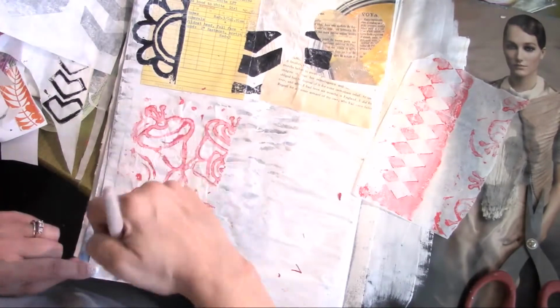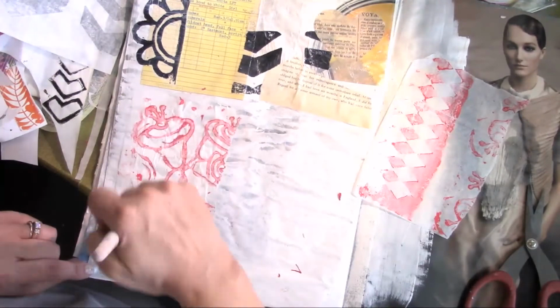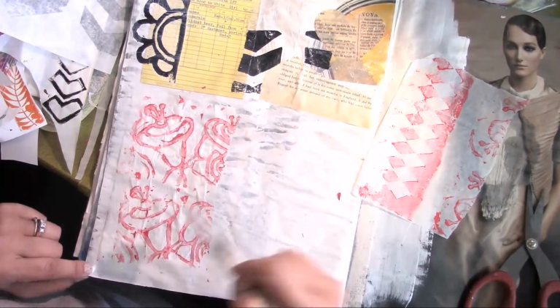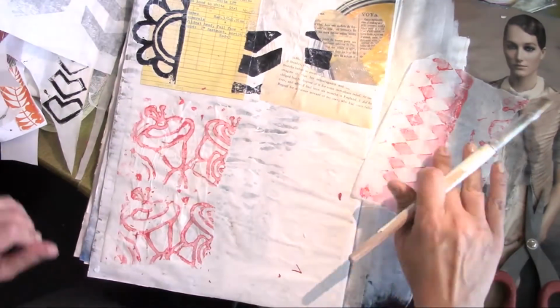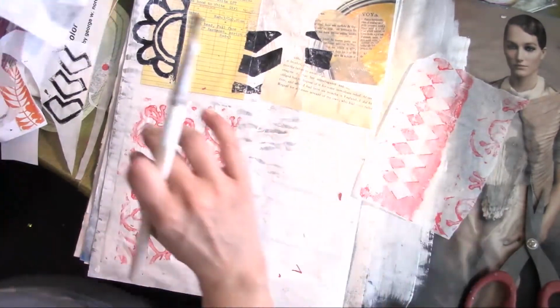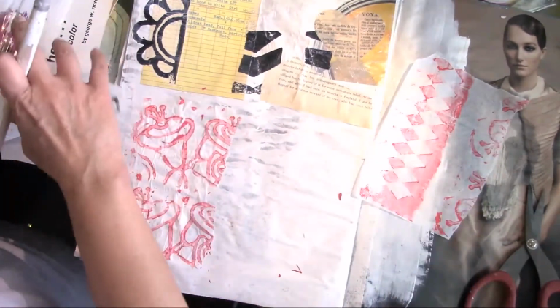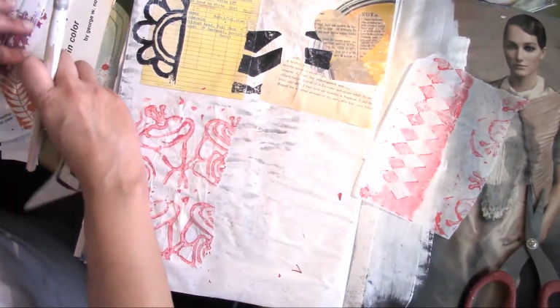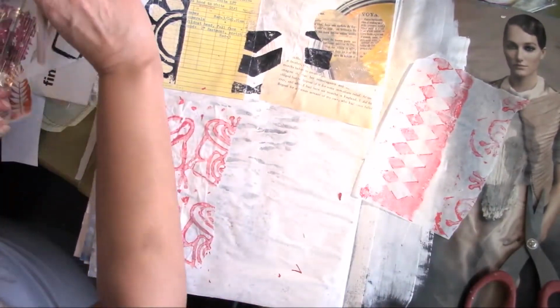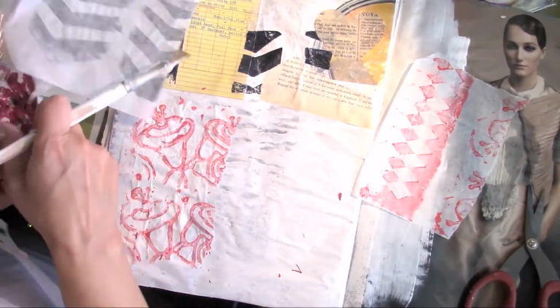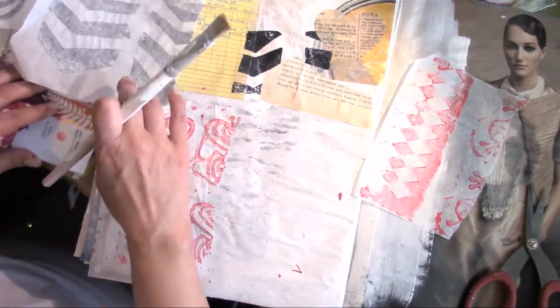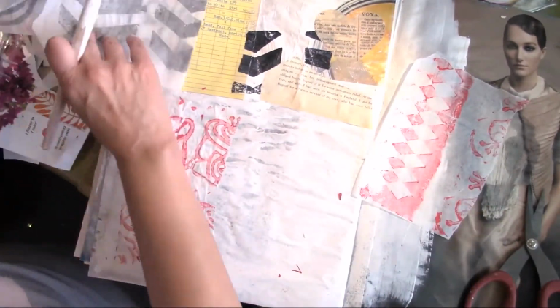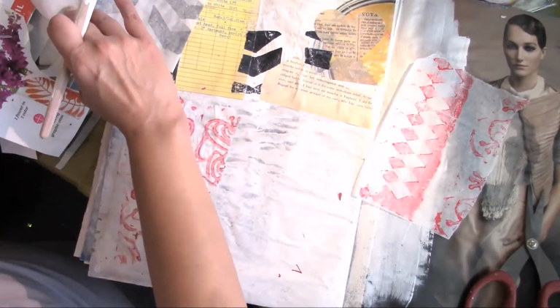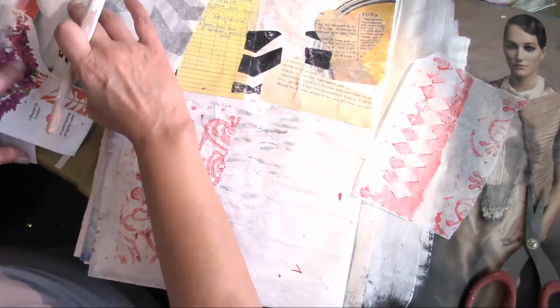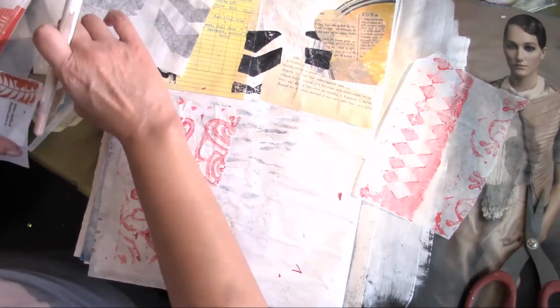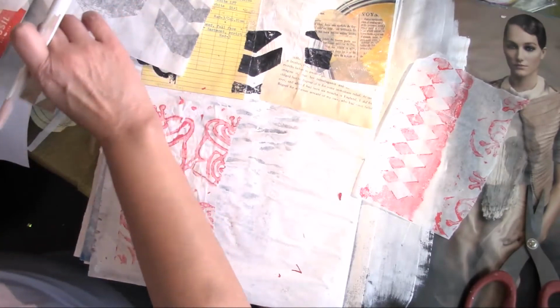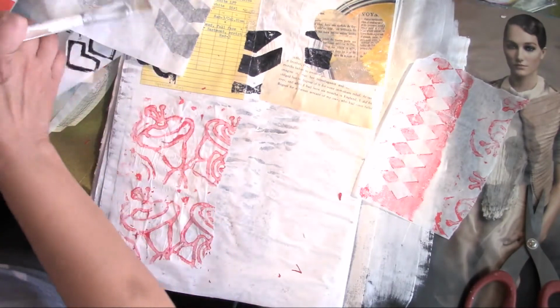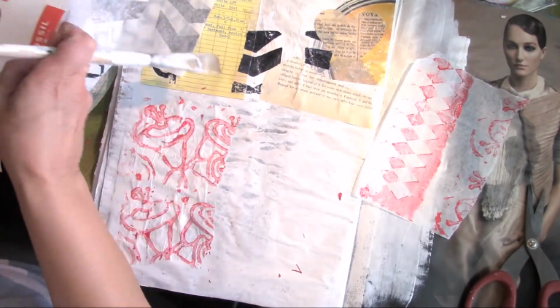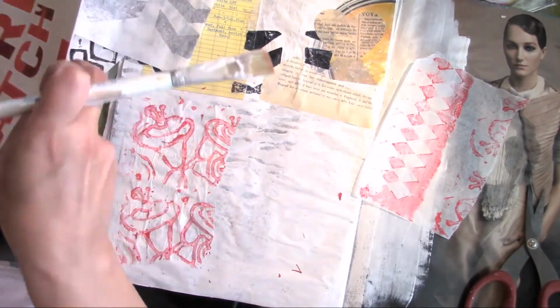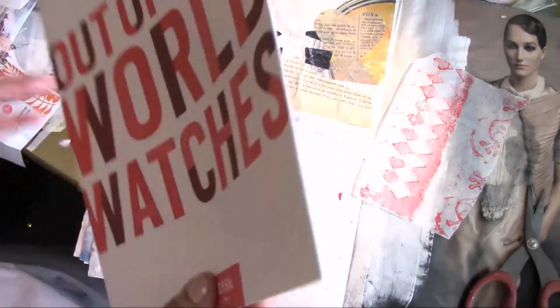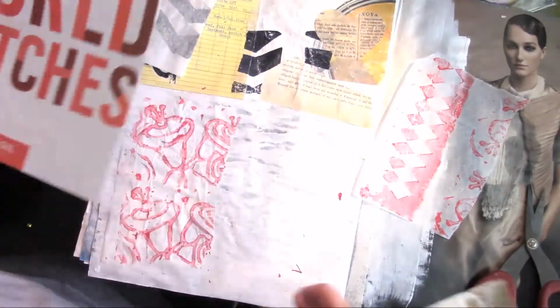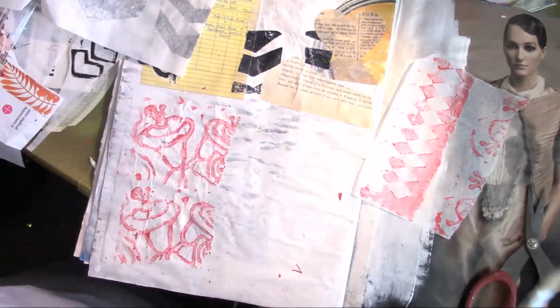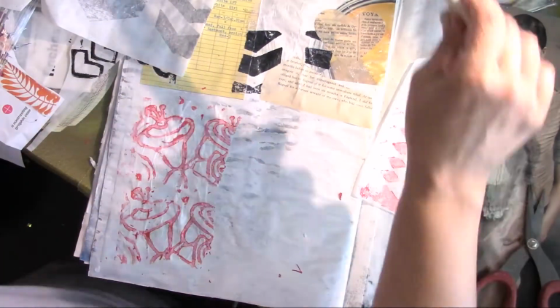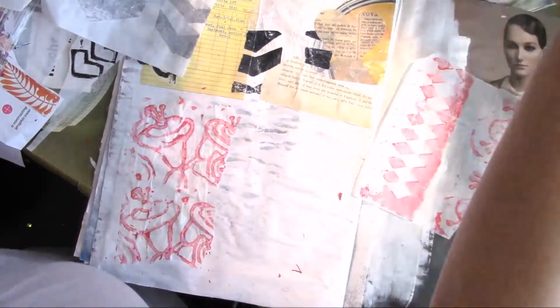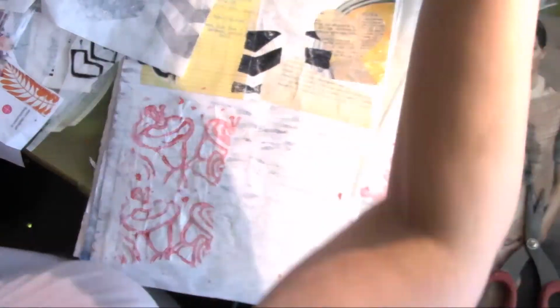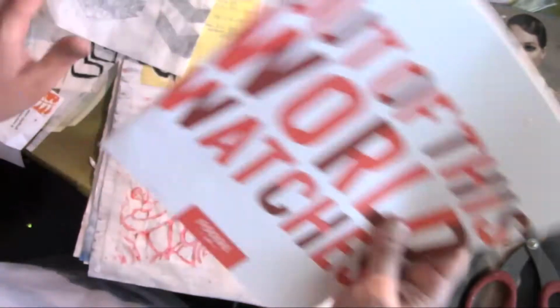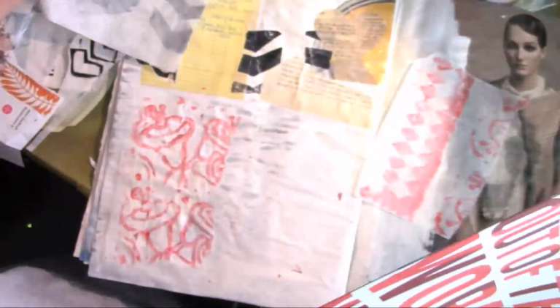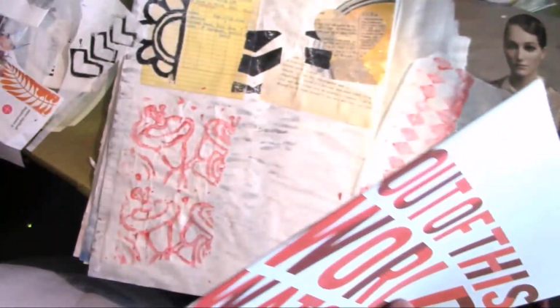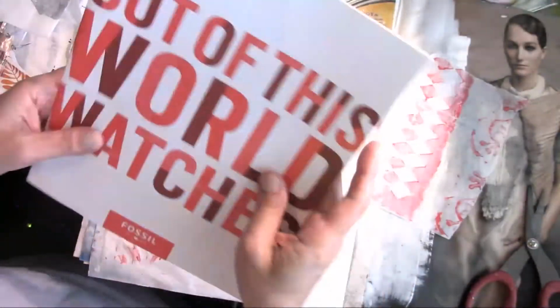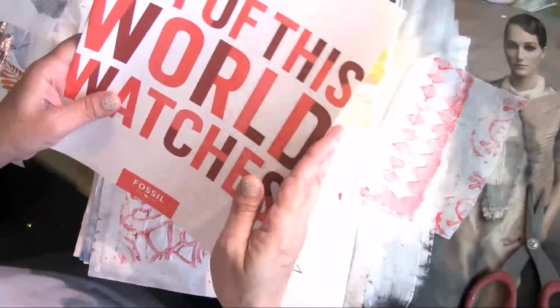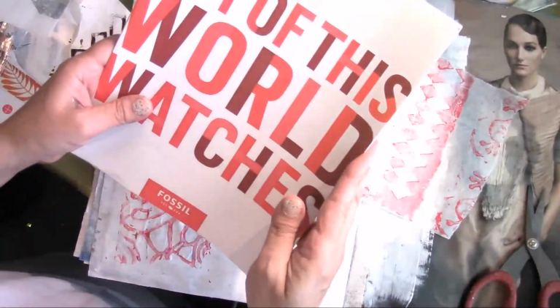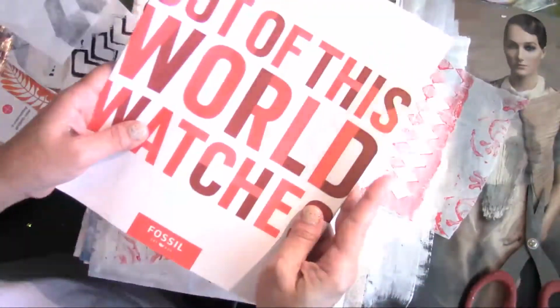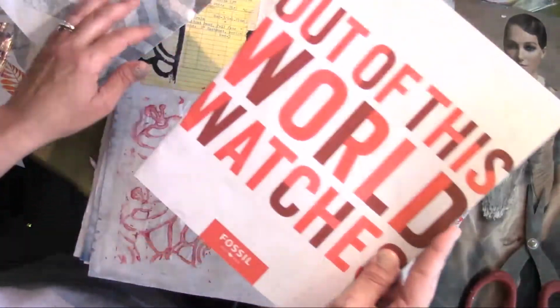Because this is, after all, a junk journal, so it doesn't have to be perfect. I collect, you know — I'm sure you understand.